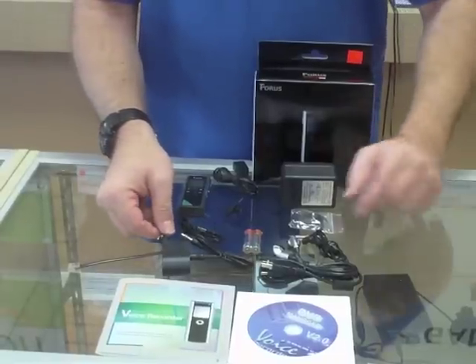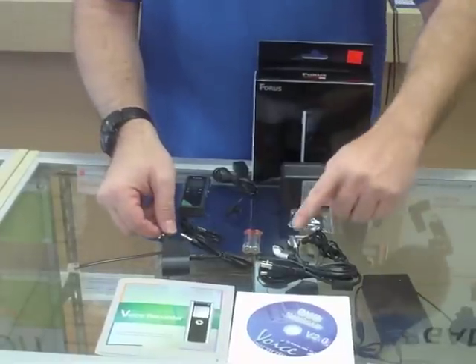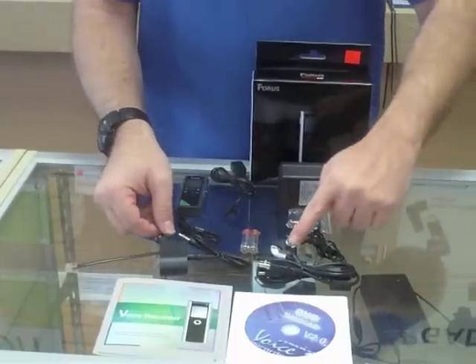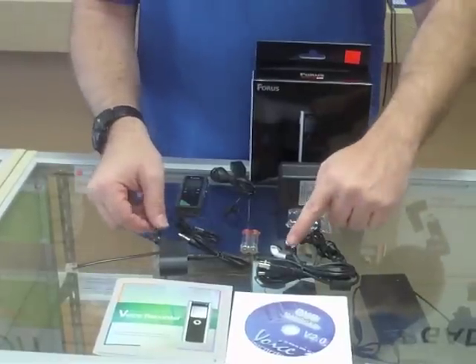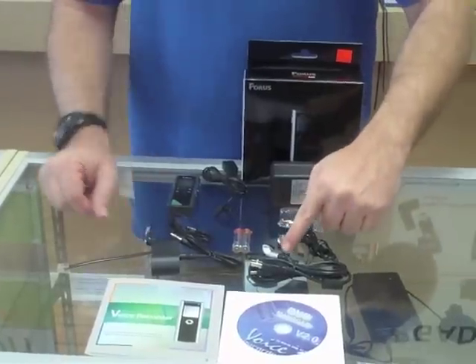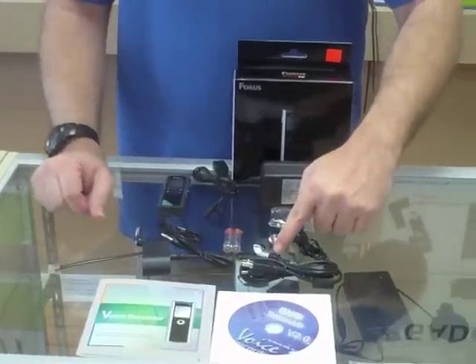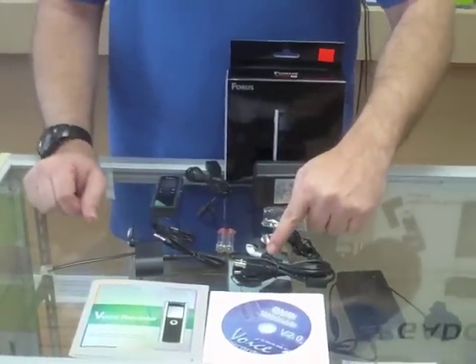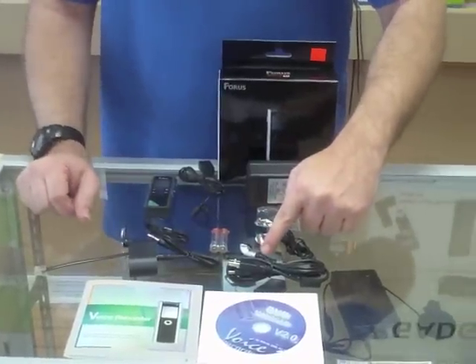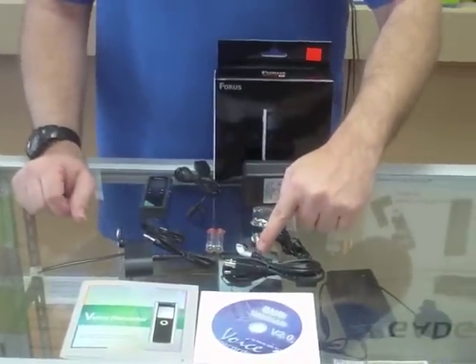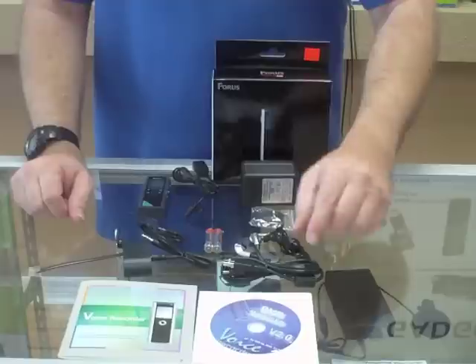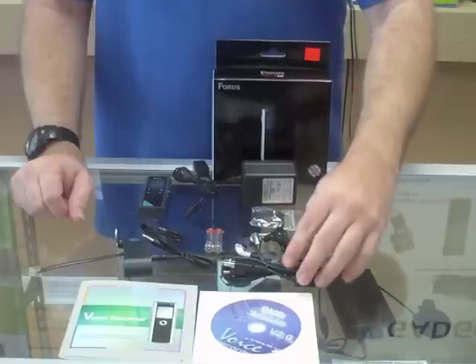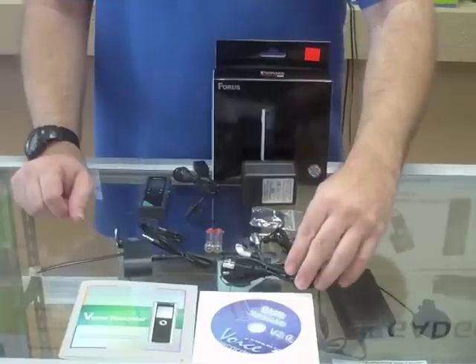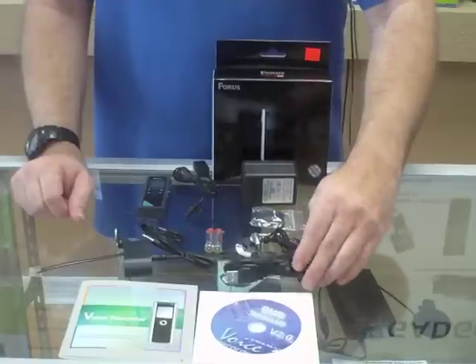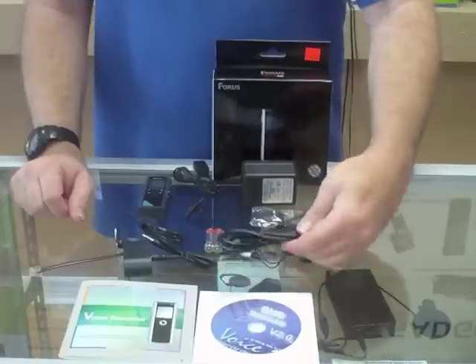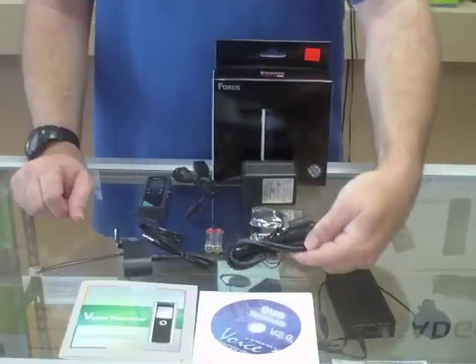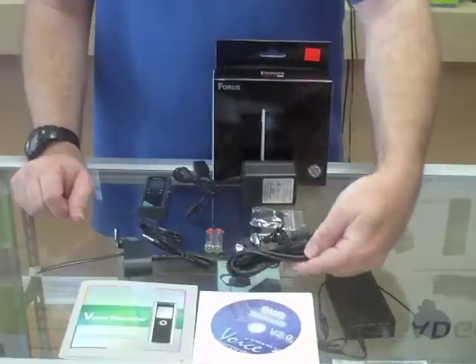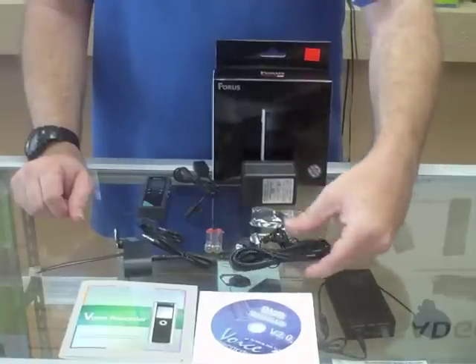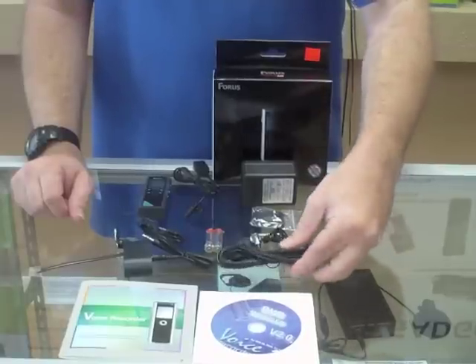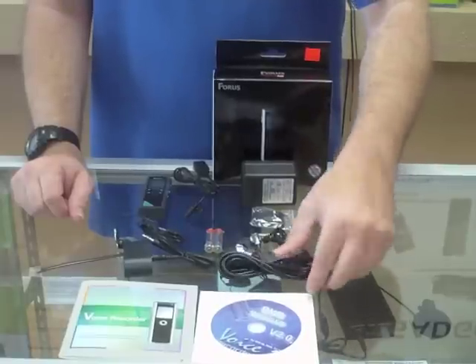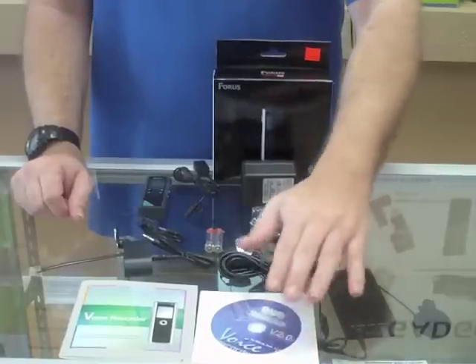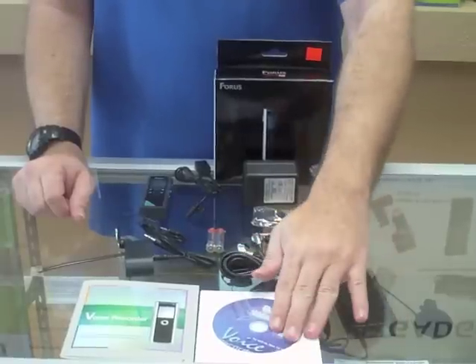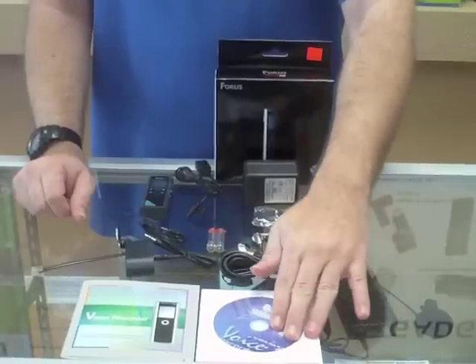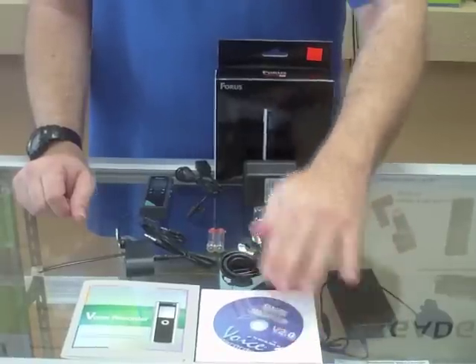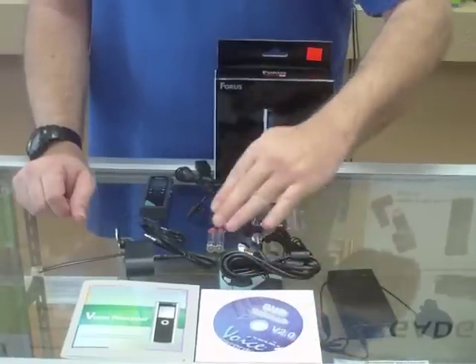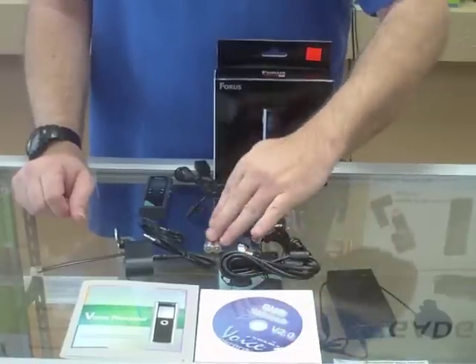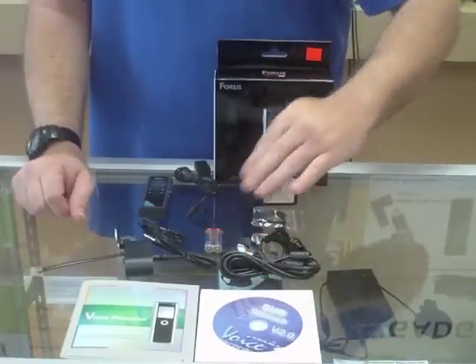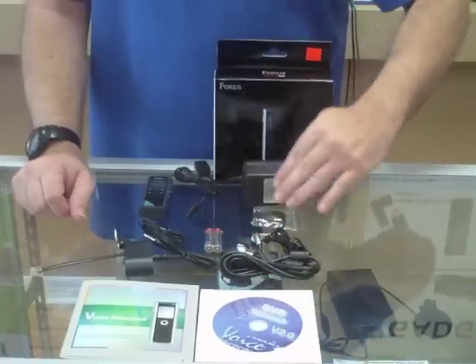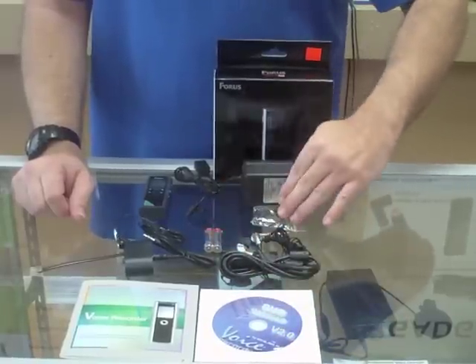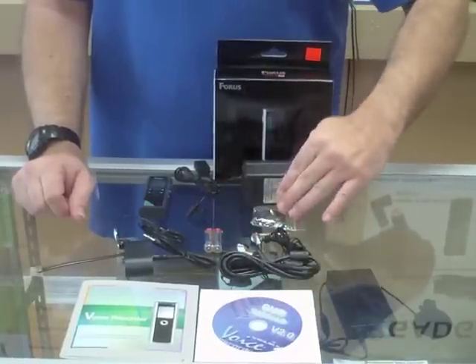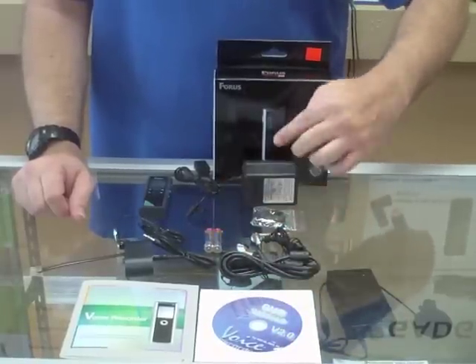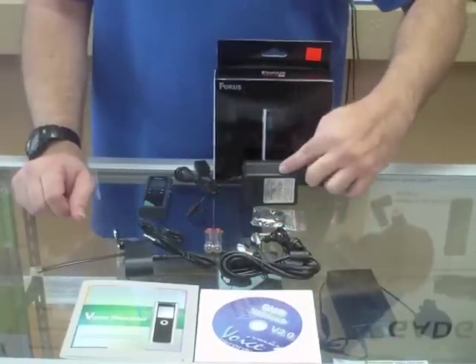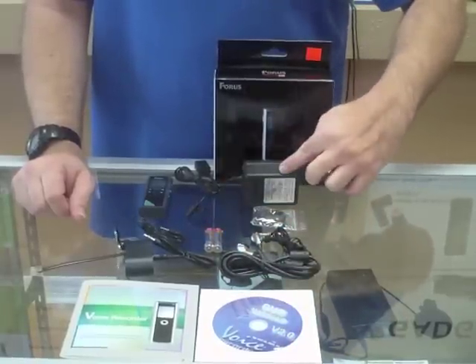It also comes with stereo headphones, a USB download cable with software, and batteries and a lanyard and power adapter.